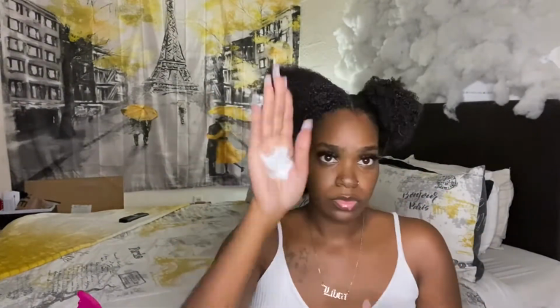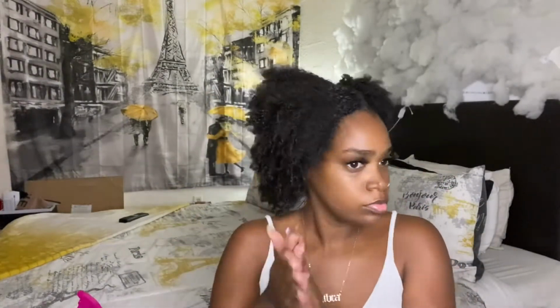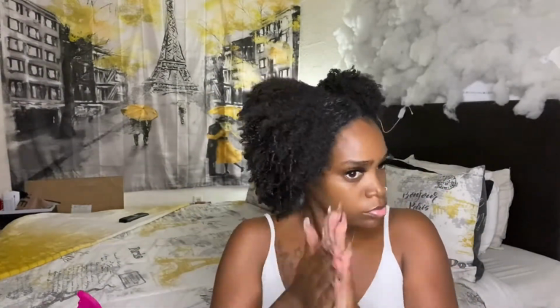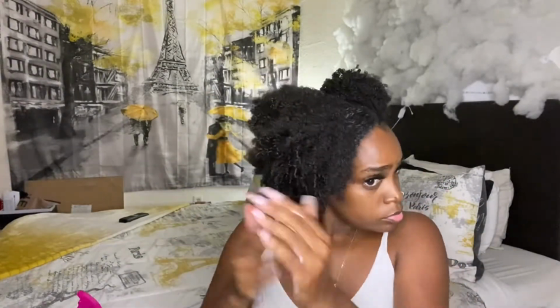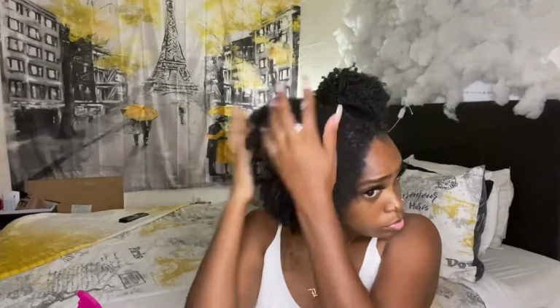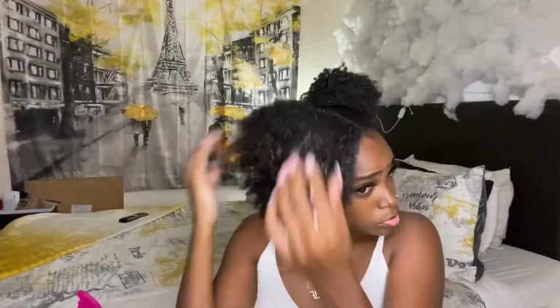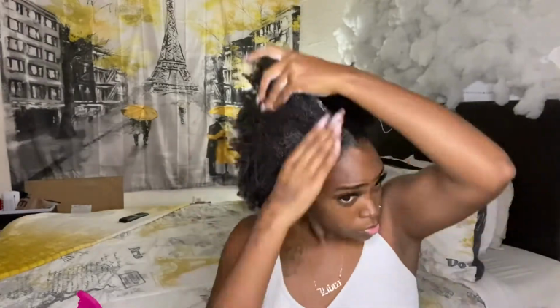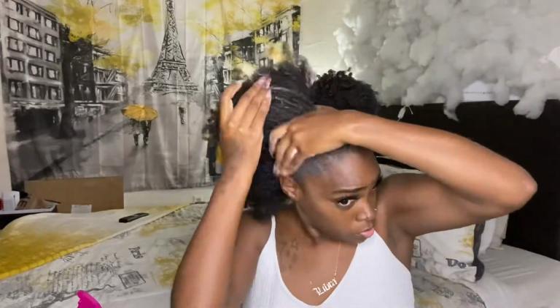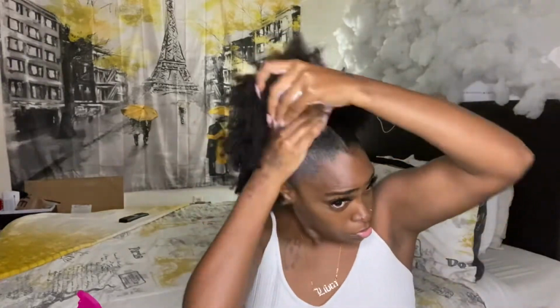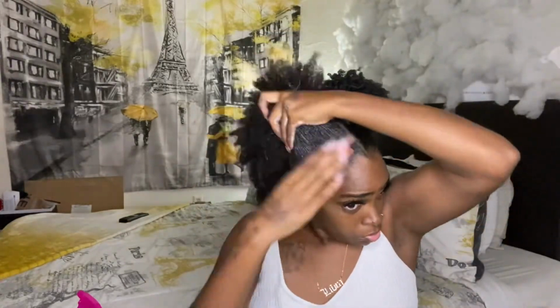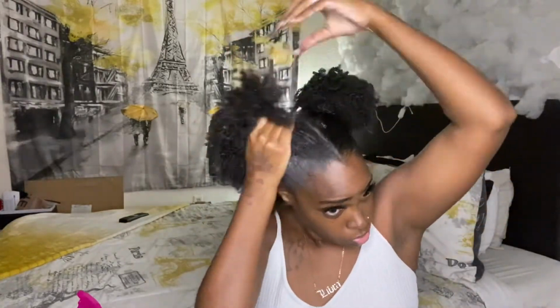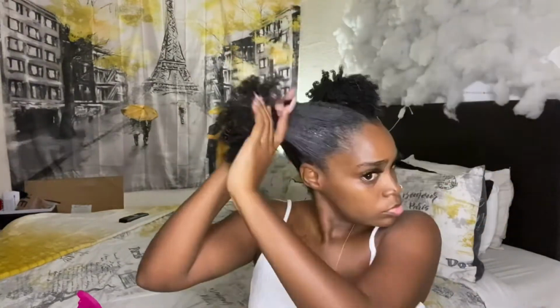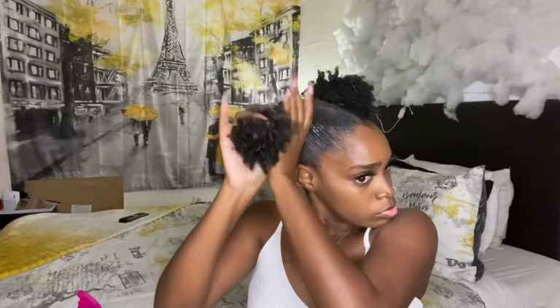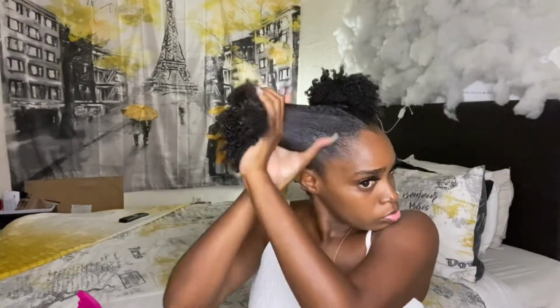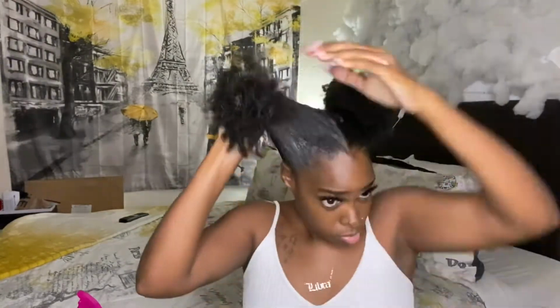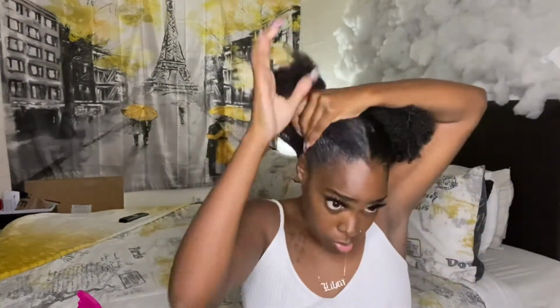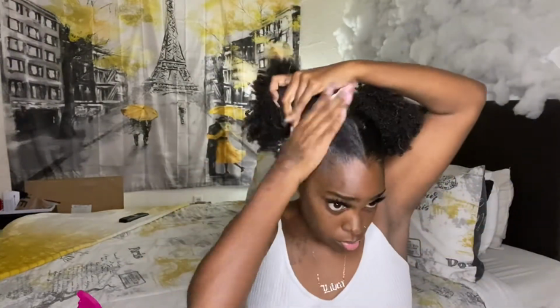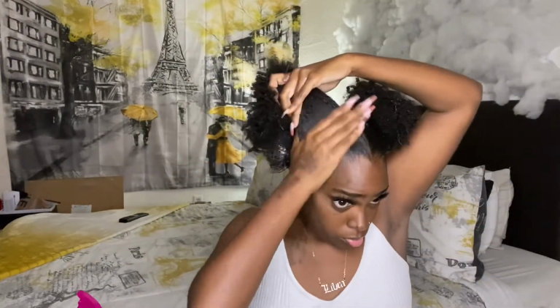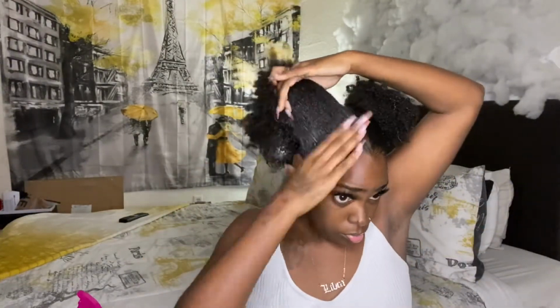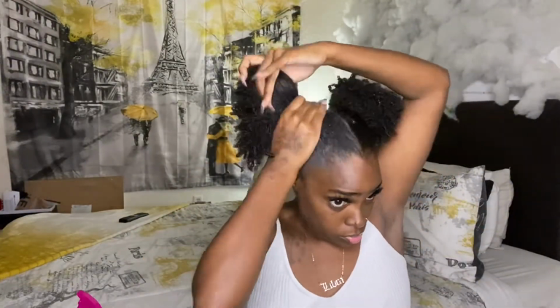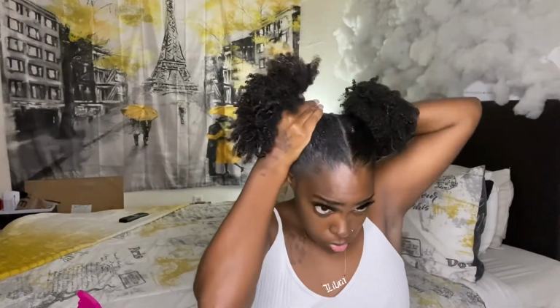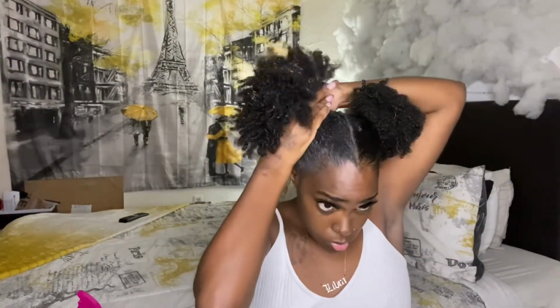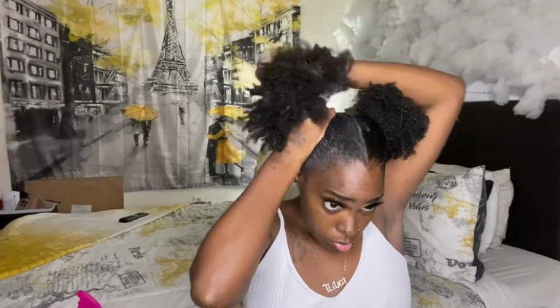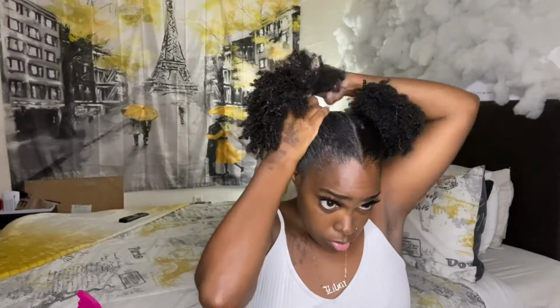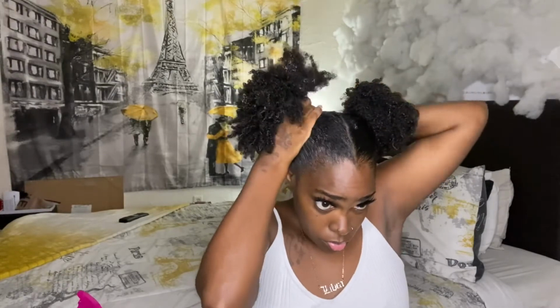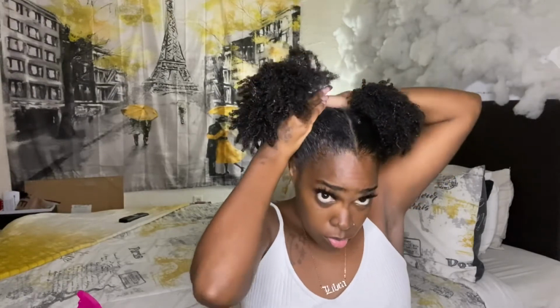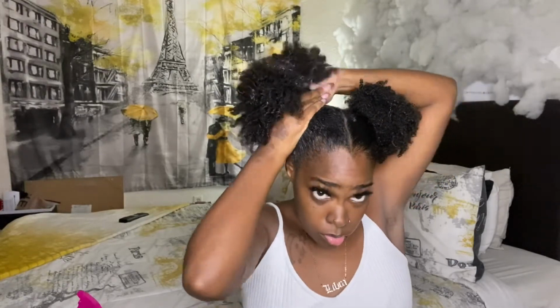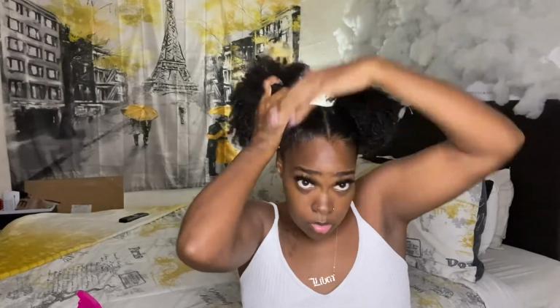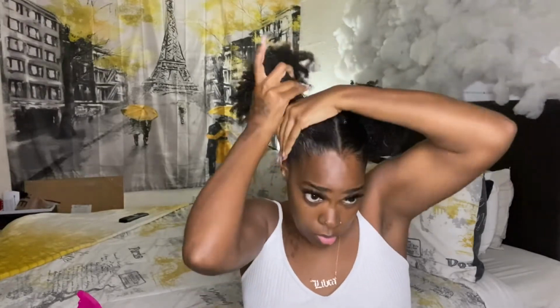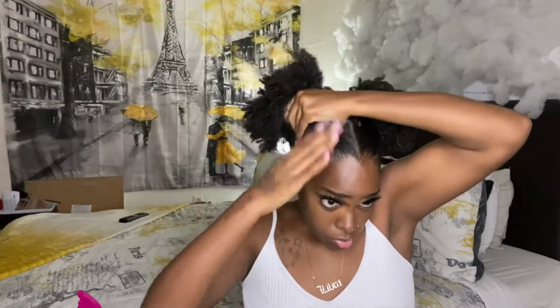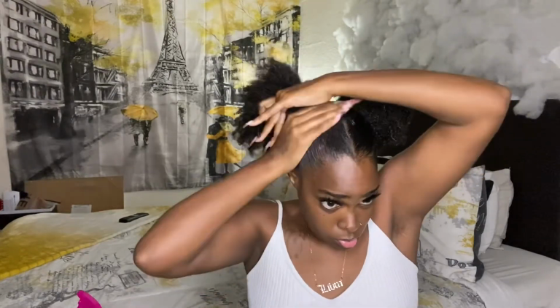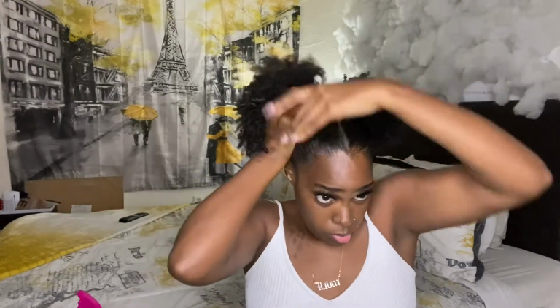Now I'm just going to repeat the same steps that I did on the first section, and I'll let you guys just sit back and watch from here. Then we'll work on the baby hairs.